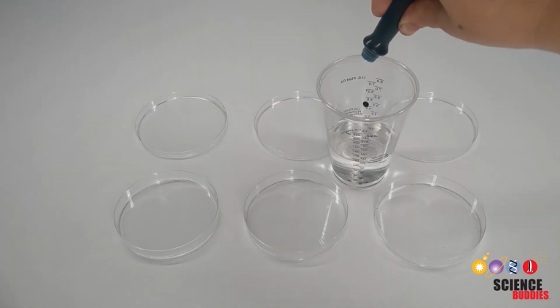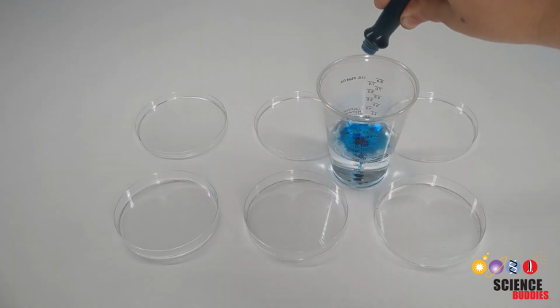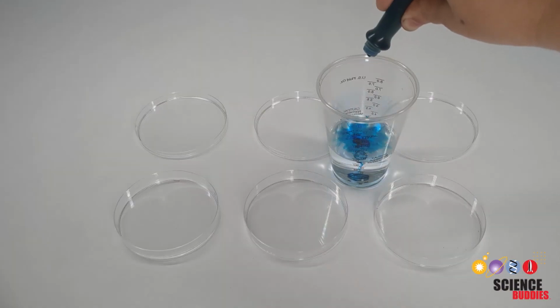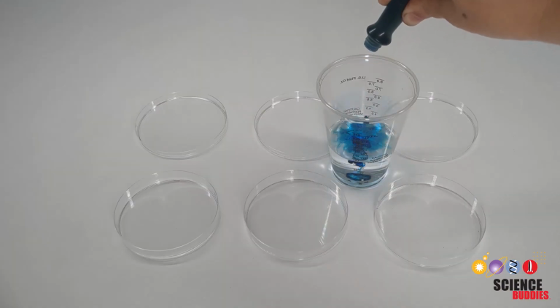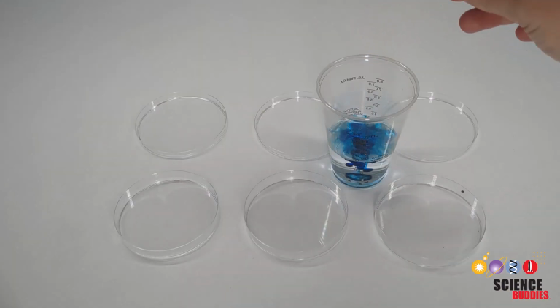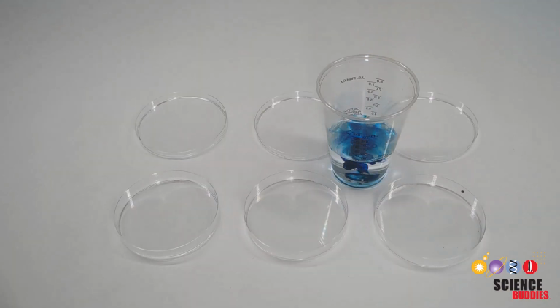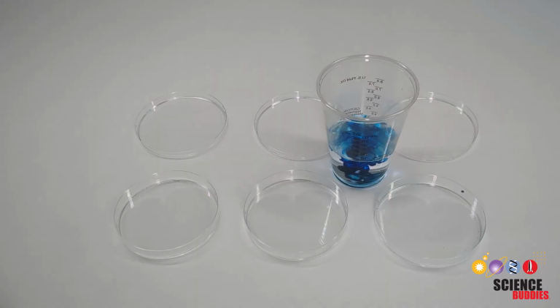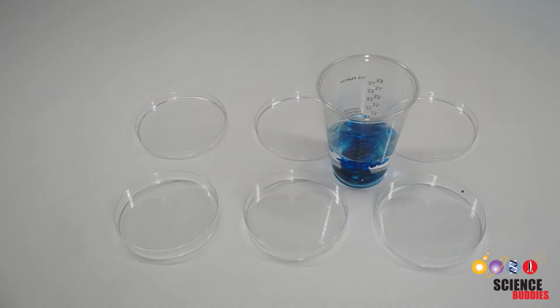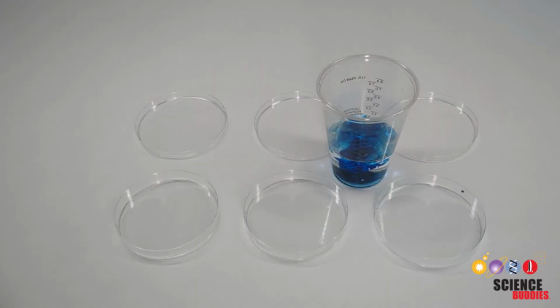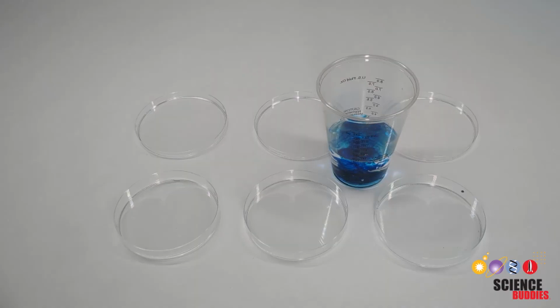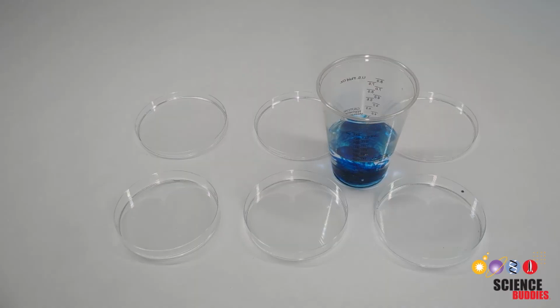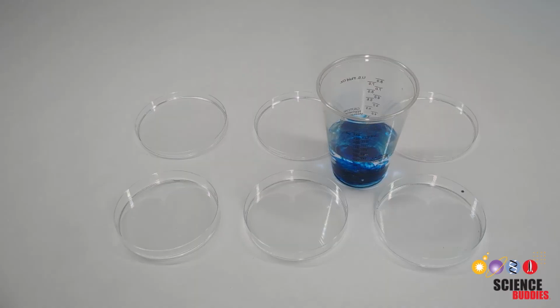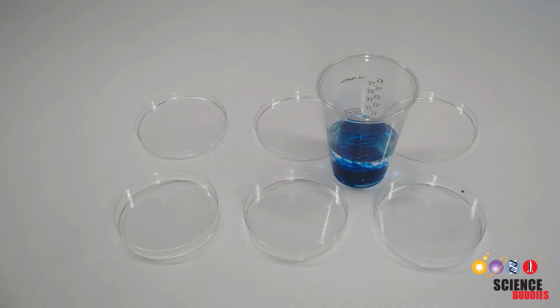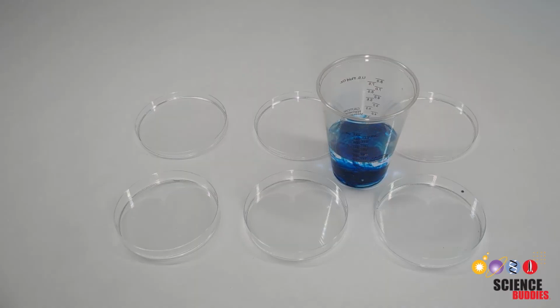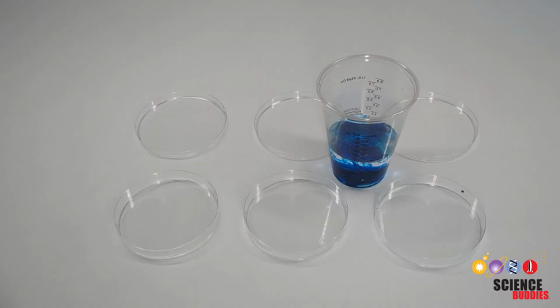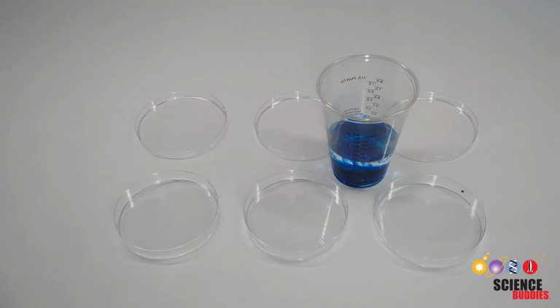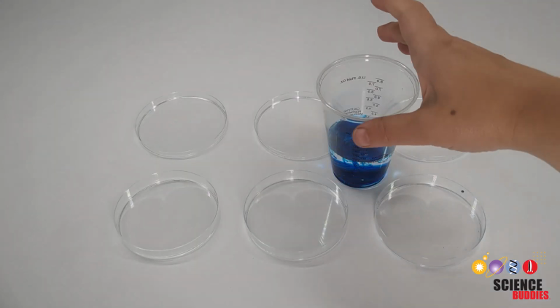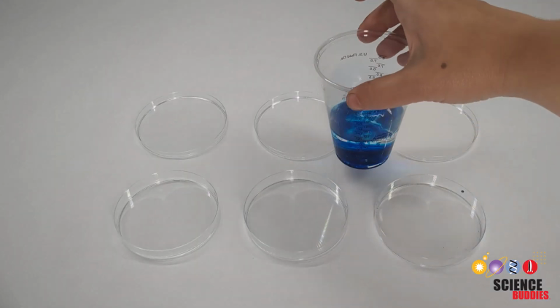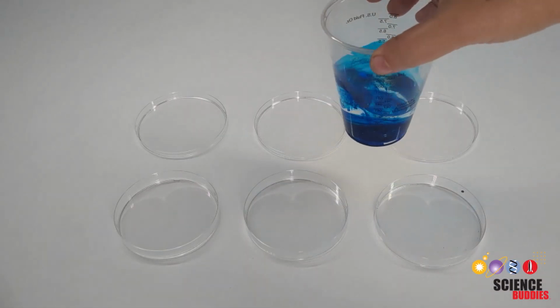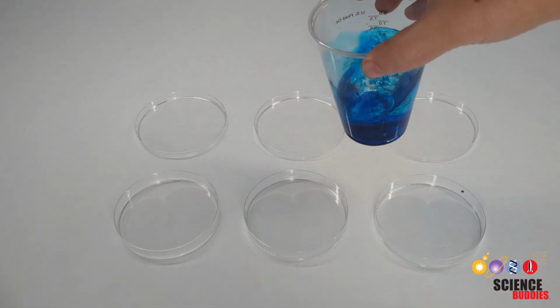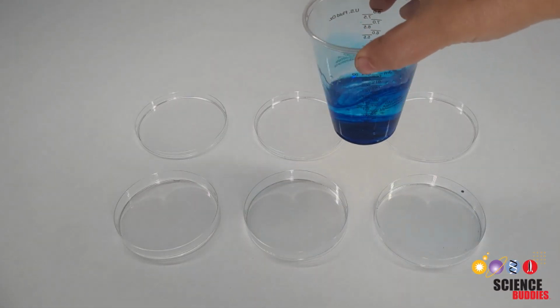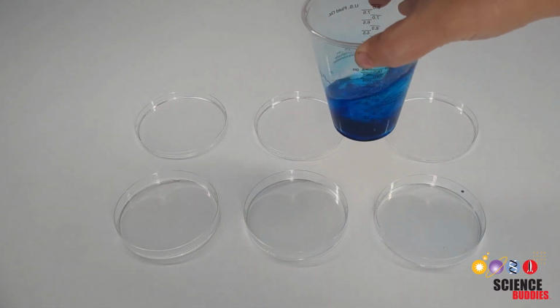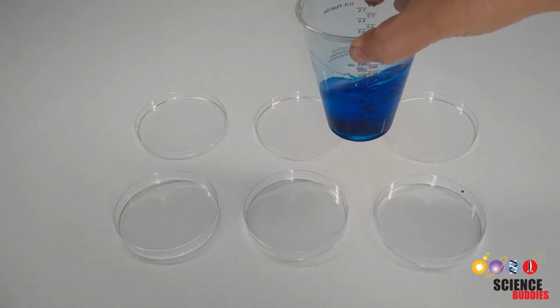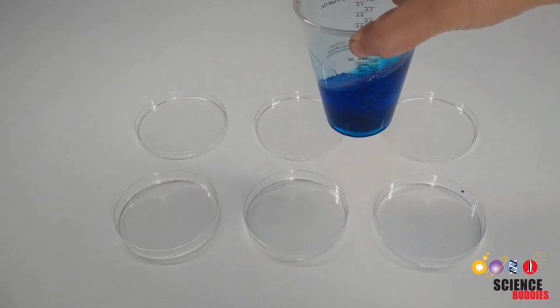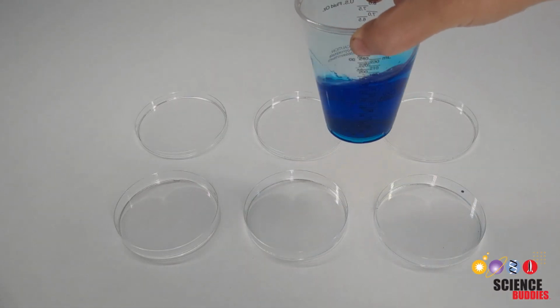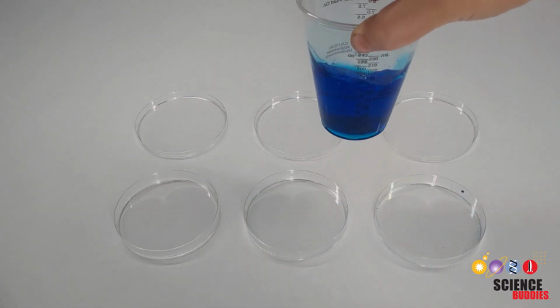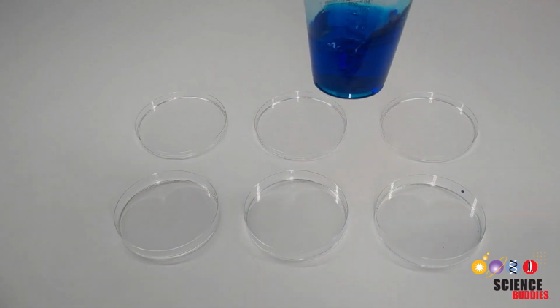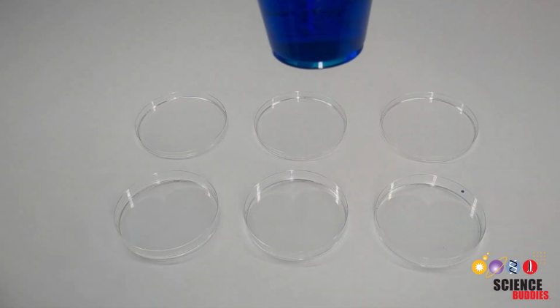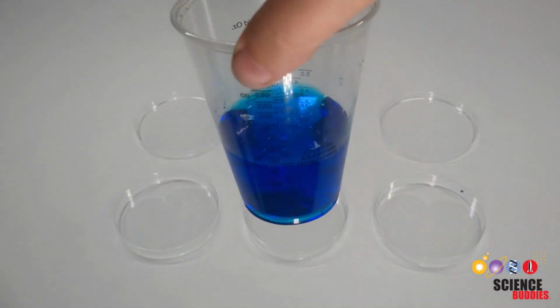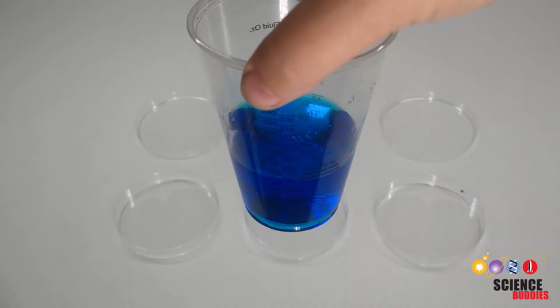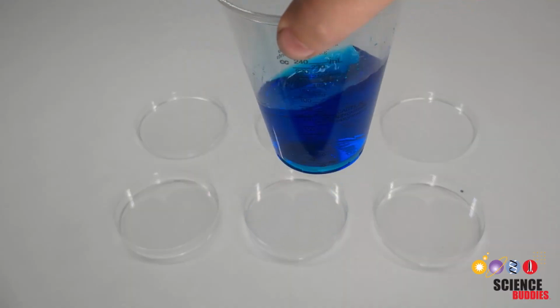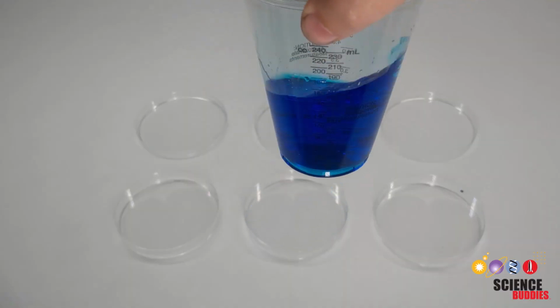First you'll prepare dyed water to simulate multiple water systems by adding a few drops of food coloring to 100 milliliters of tap water. This will help you visualize the water compared to the ferrofluid mixture in the petri dish.